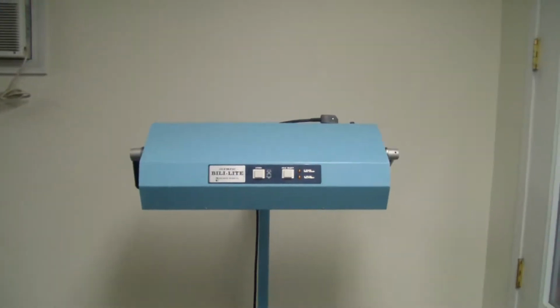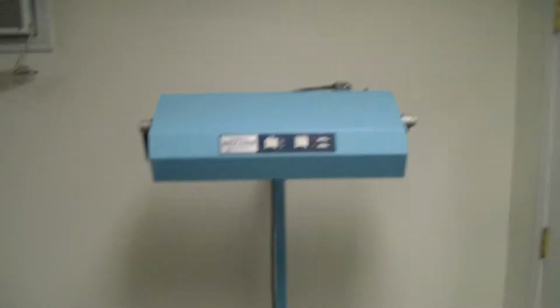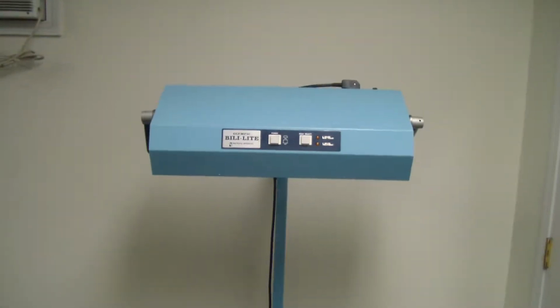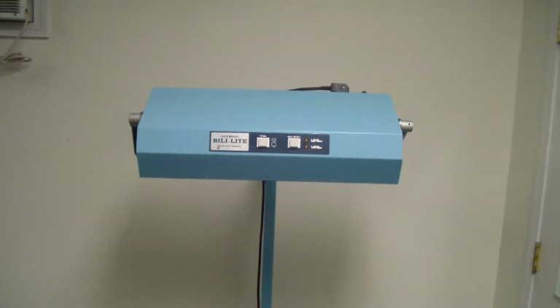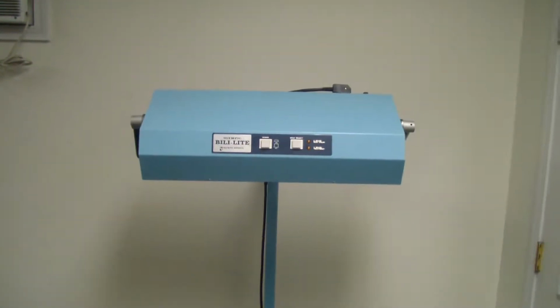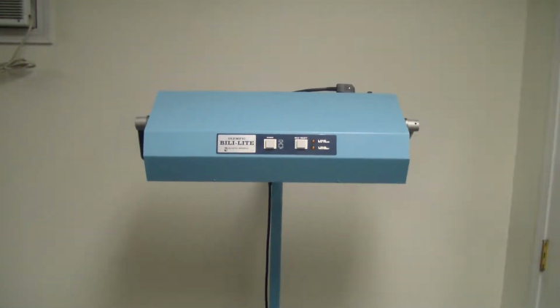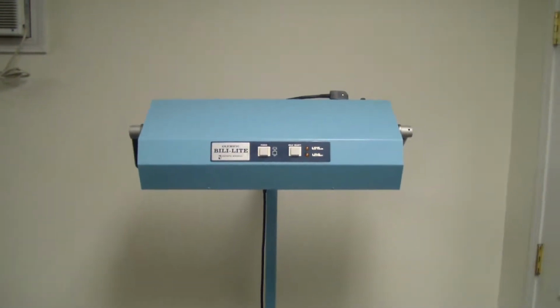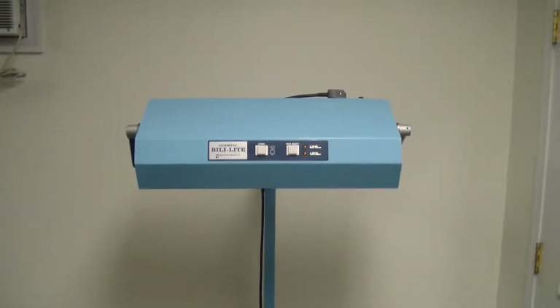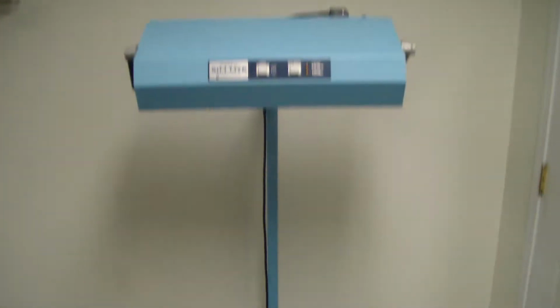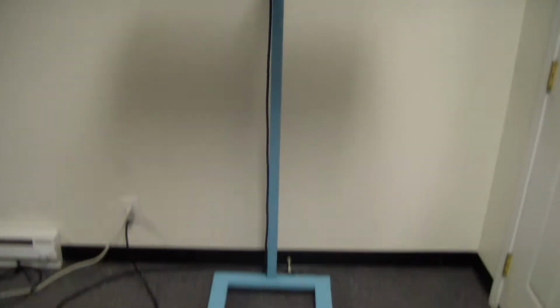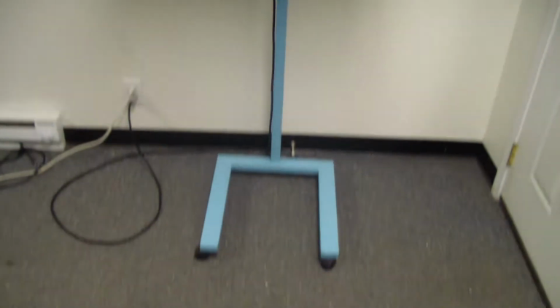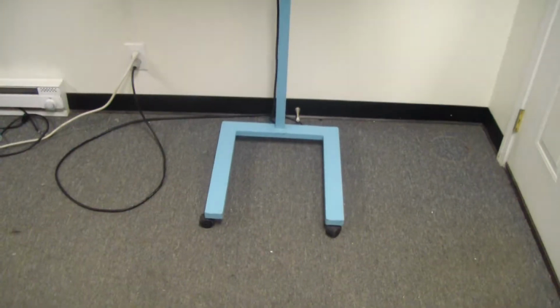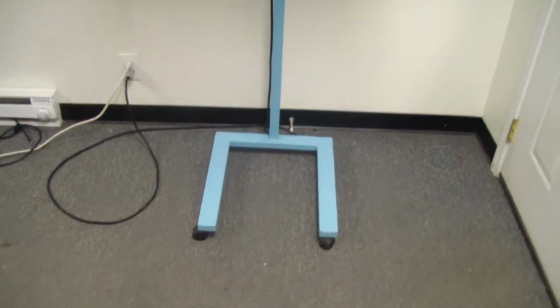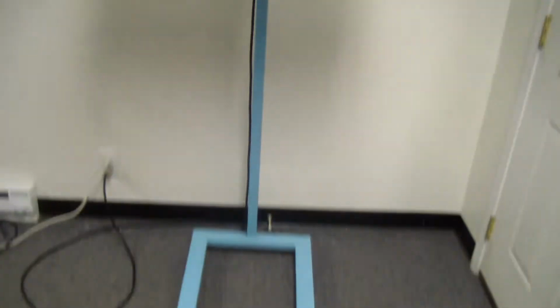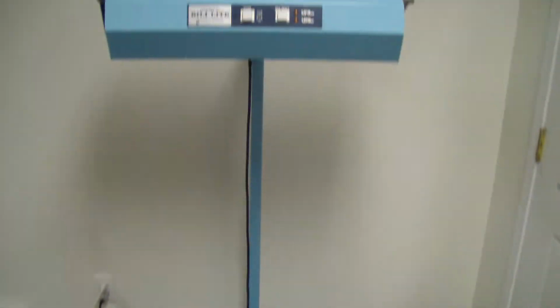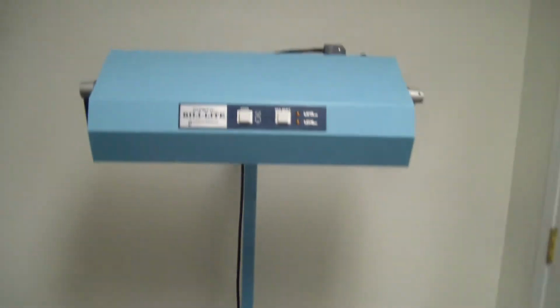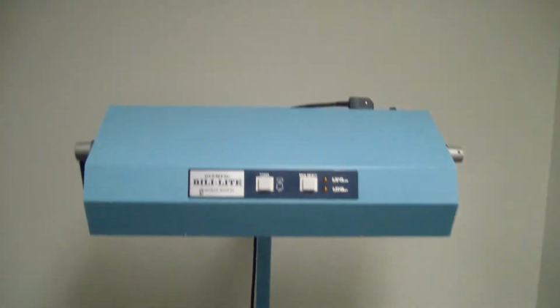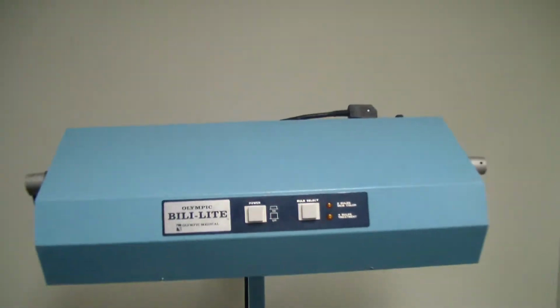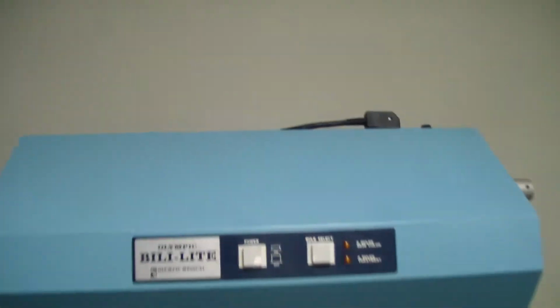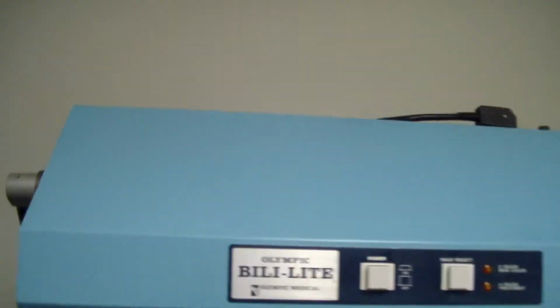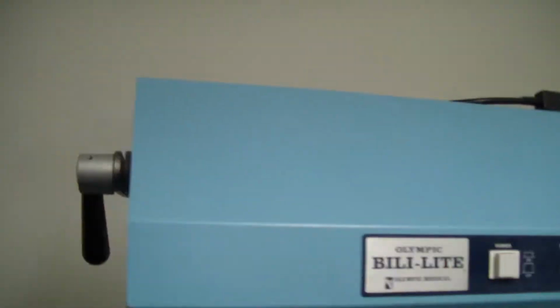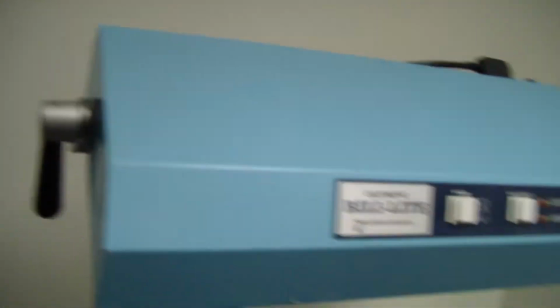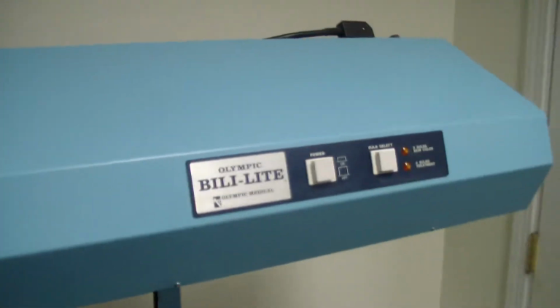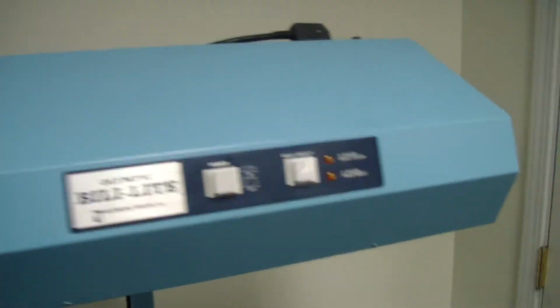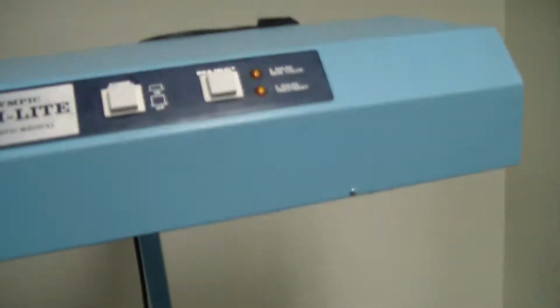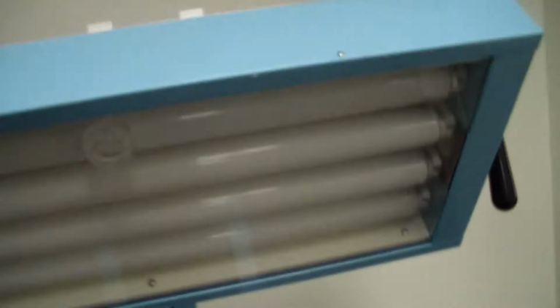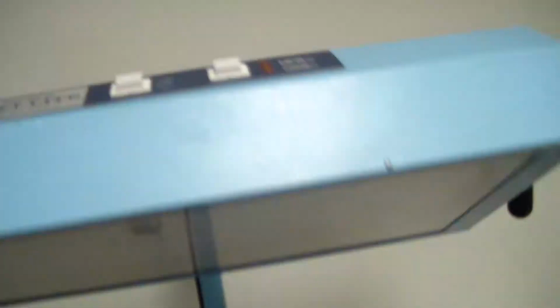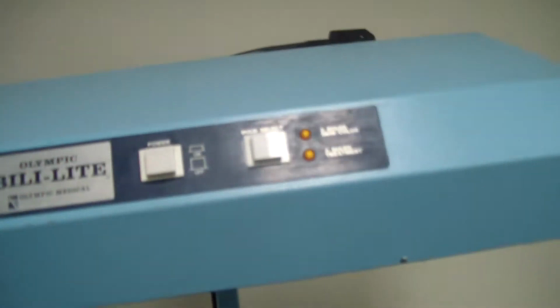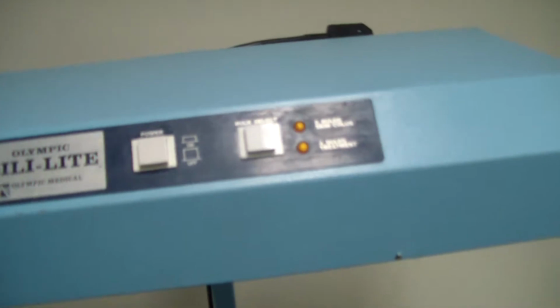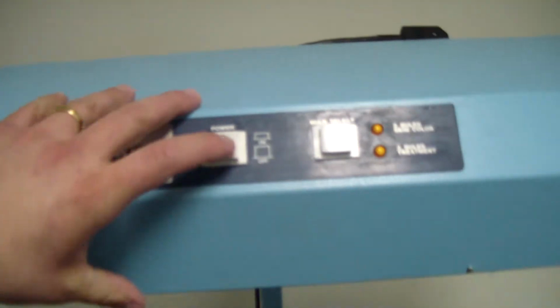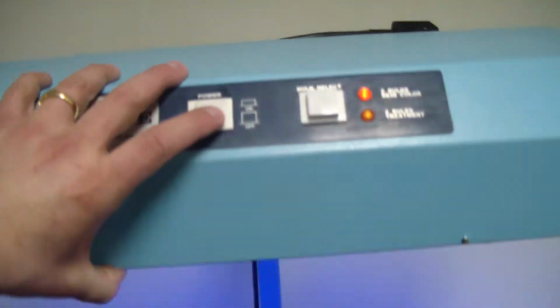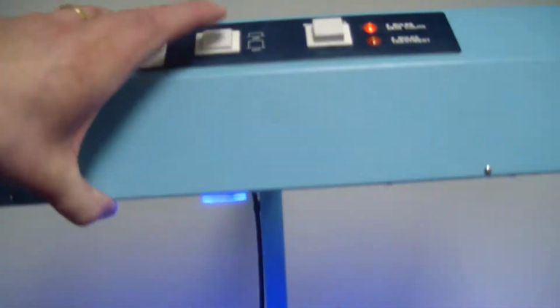It's DCSP Medical. We're looking at an Olympic Billy Light Model 66. It's in a real nice cosmetic condition, with adjustments everything you'd like to see there.